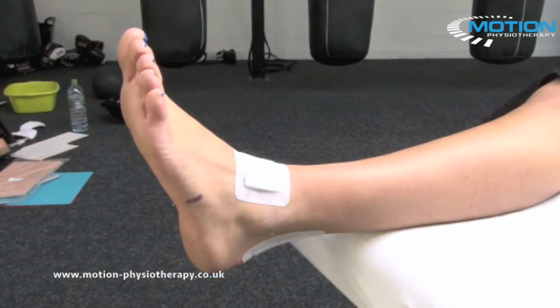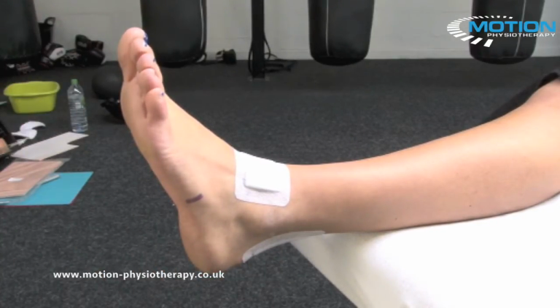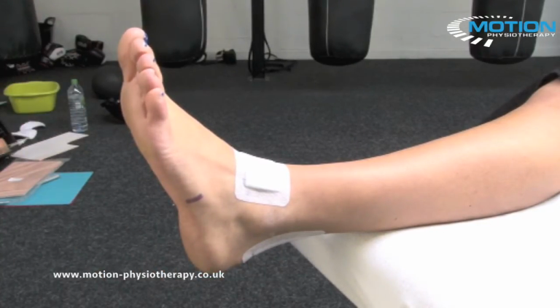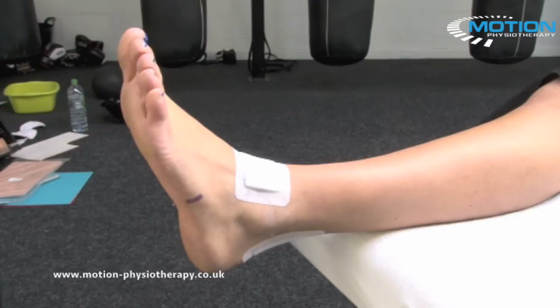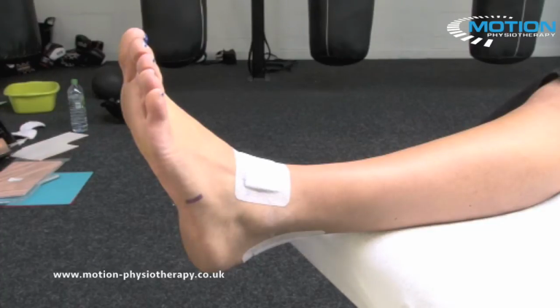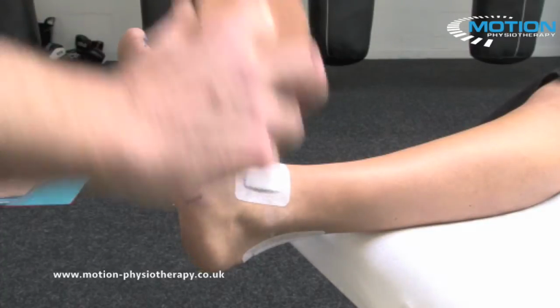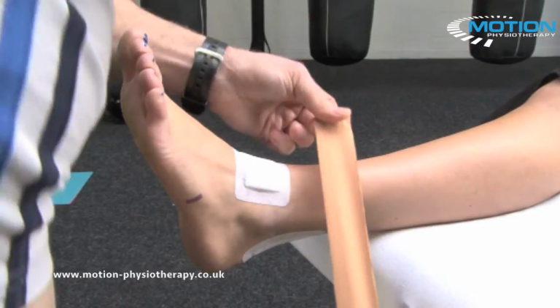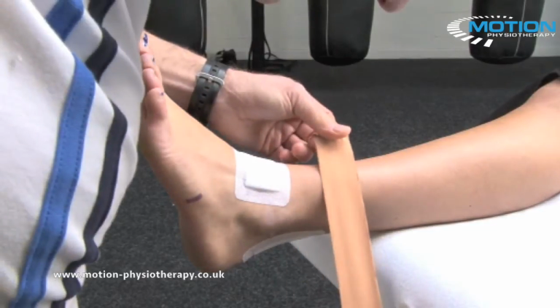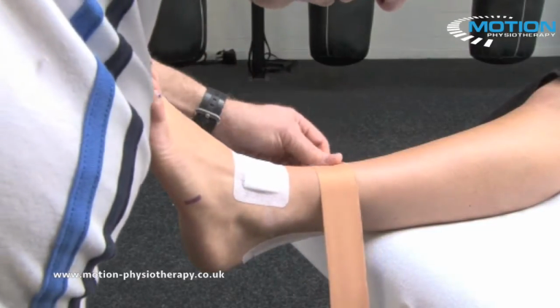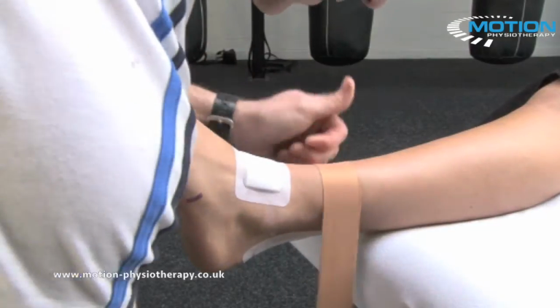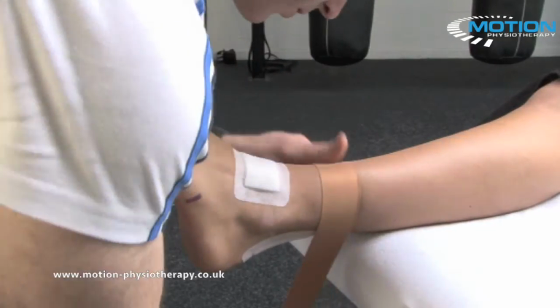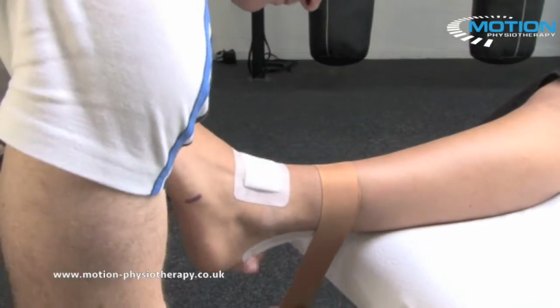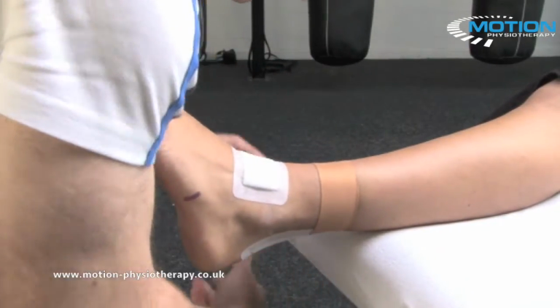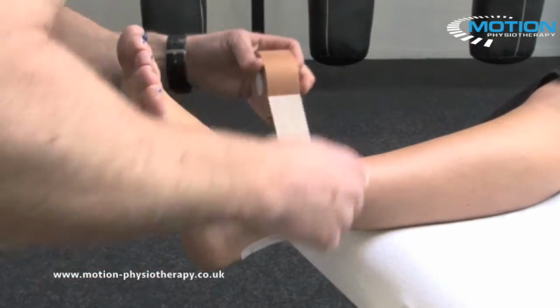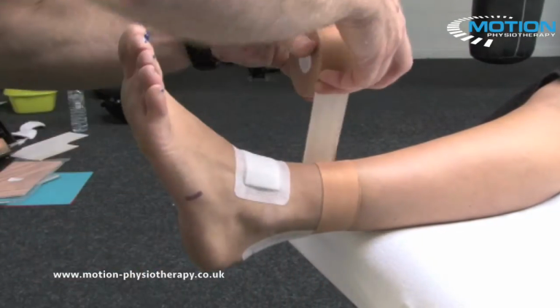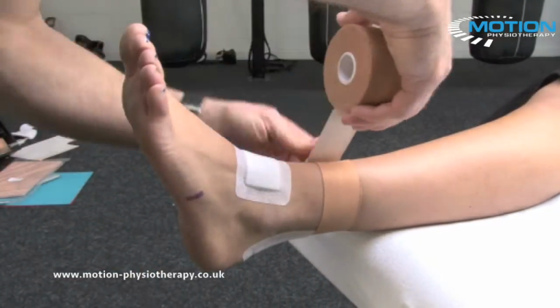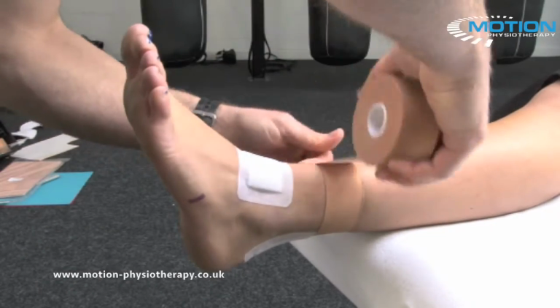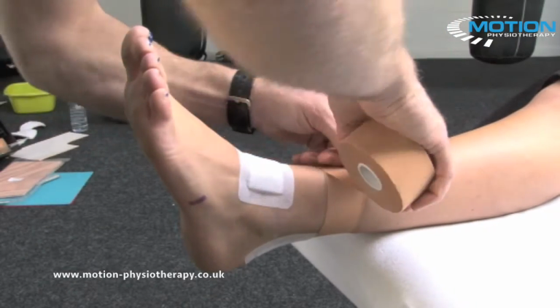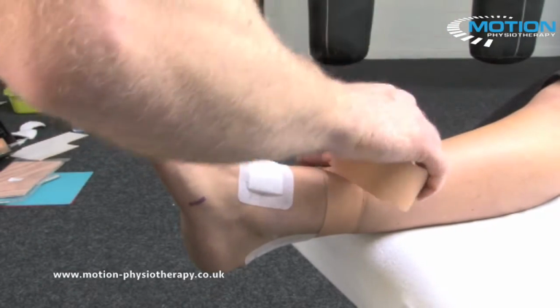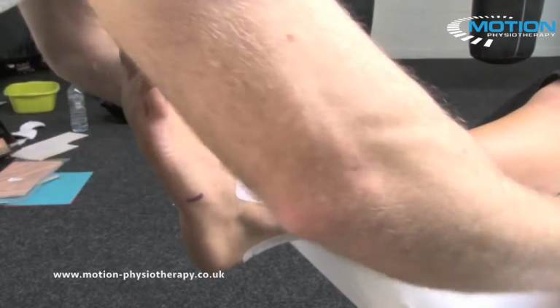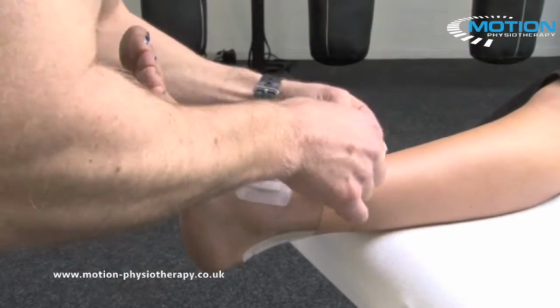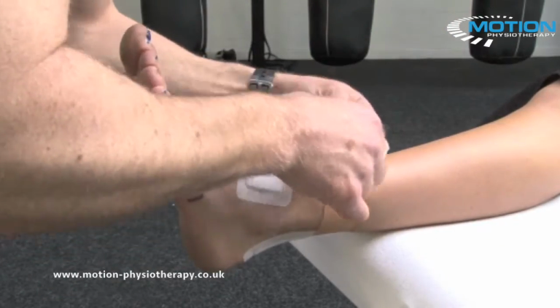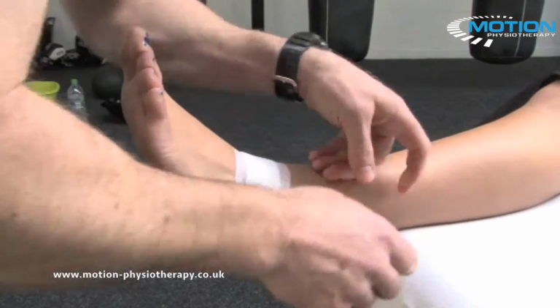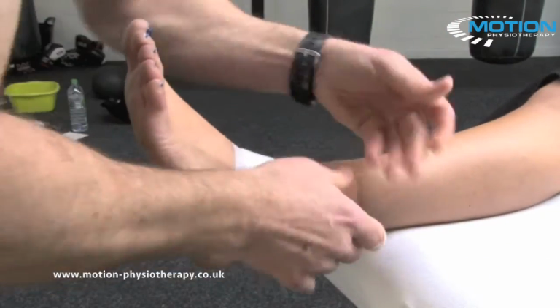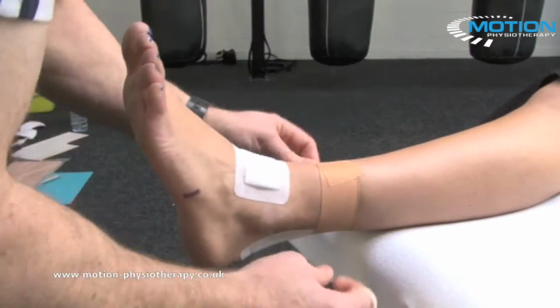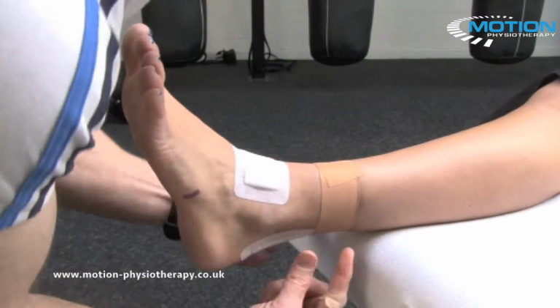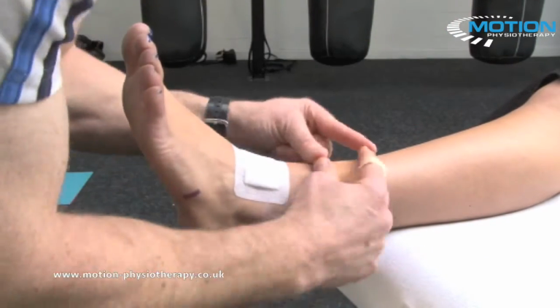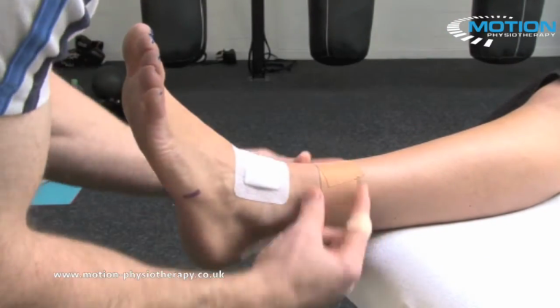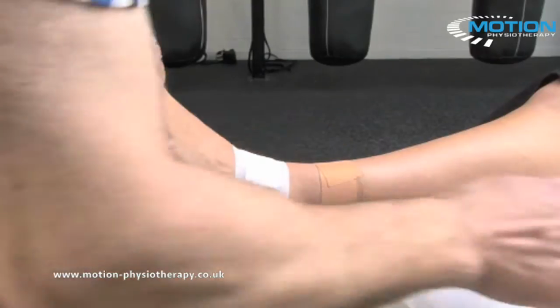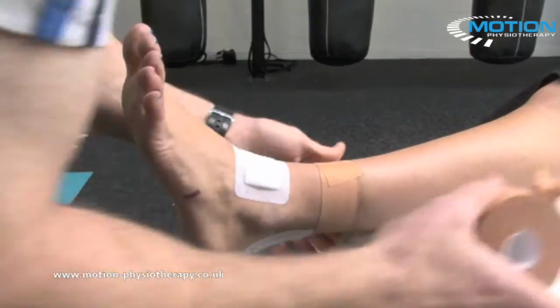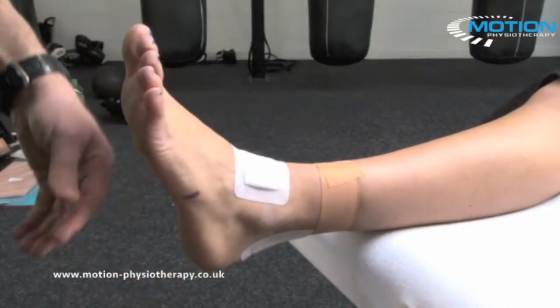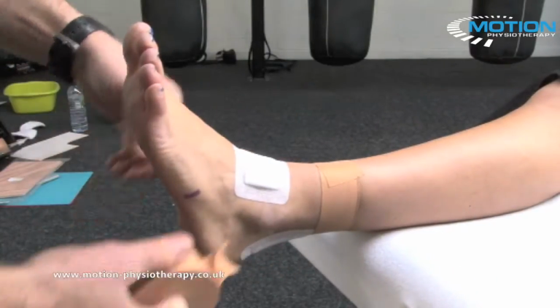The first anchor is going to go around the ankle. That first anchor should be in a slight diagonal to fit the shape of the ankle.